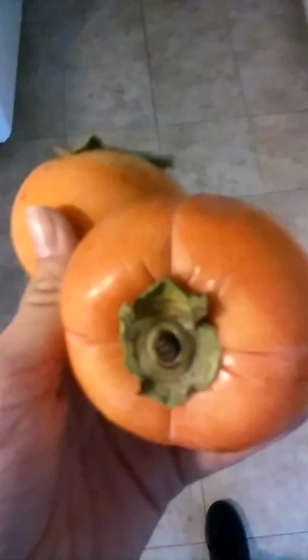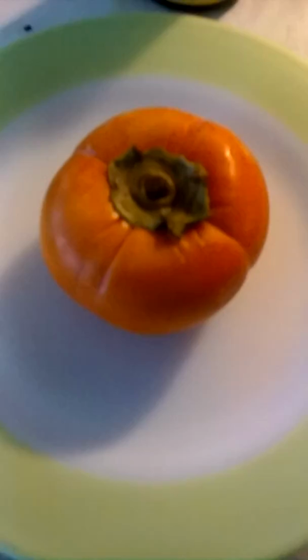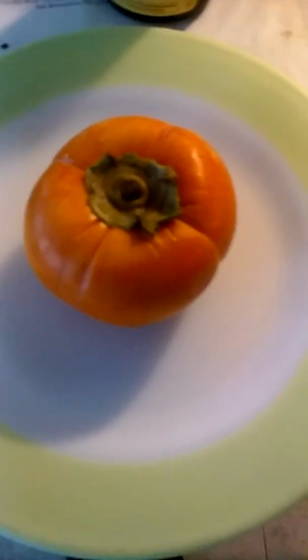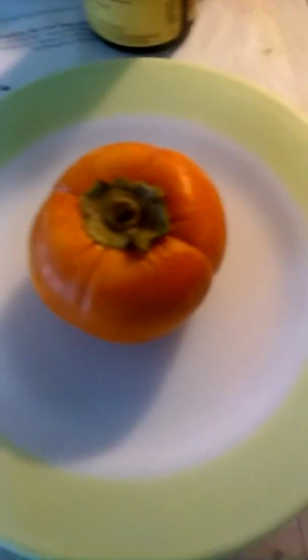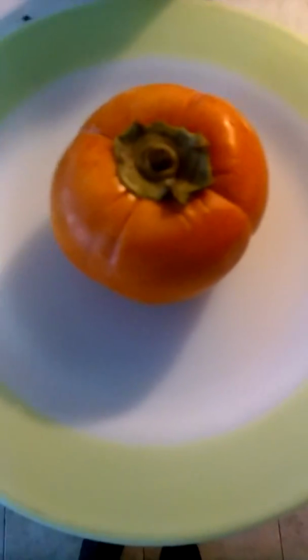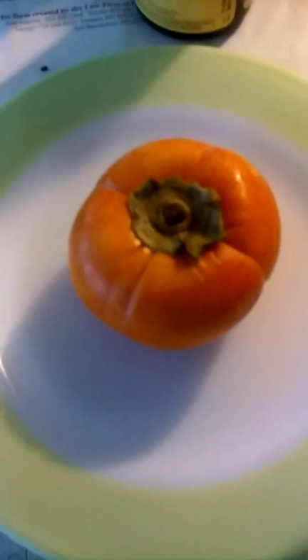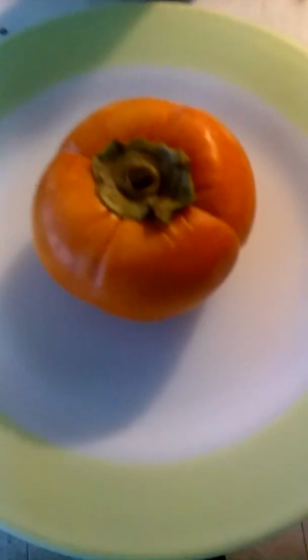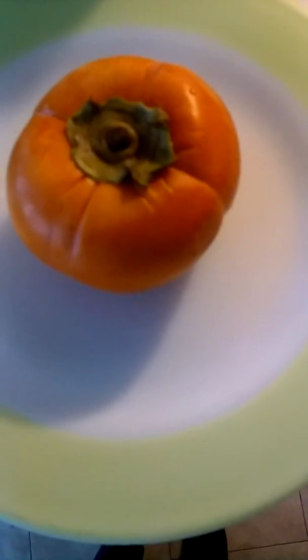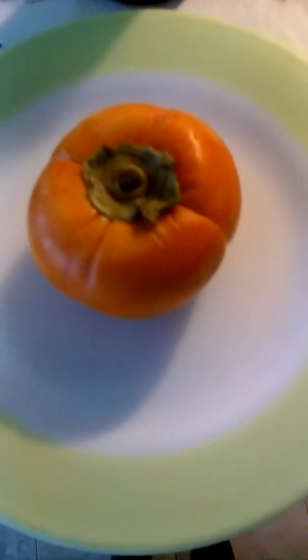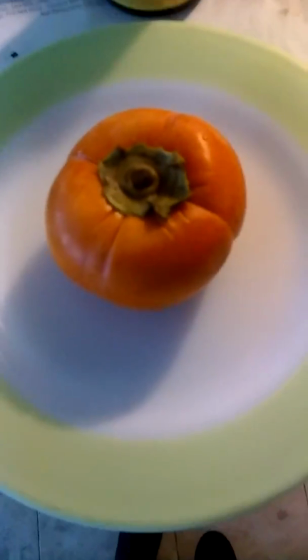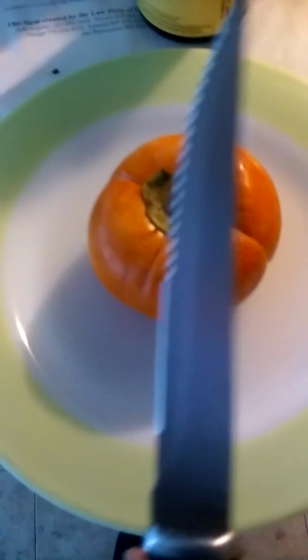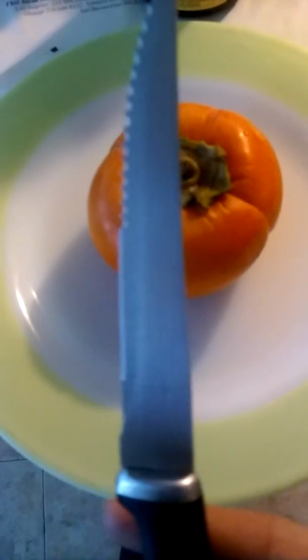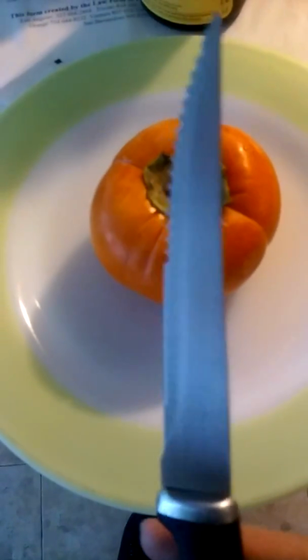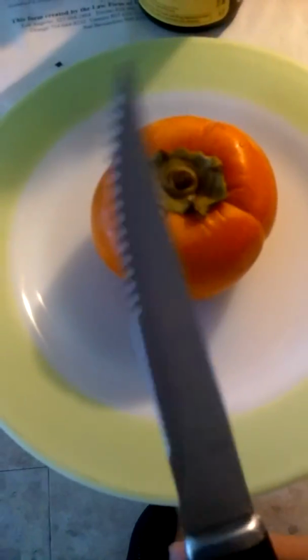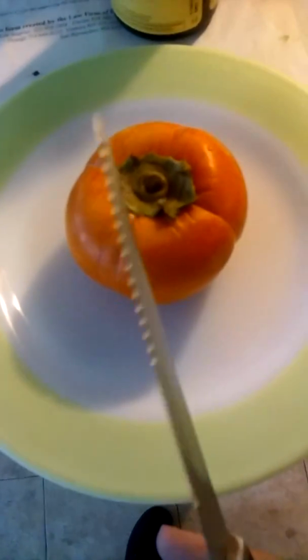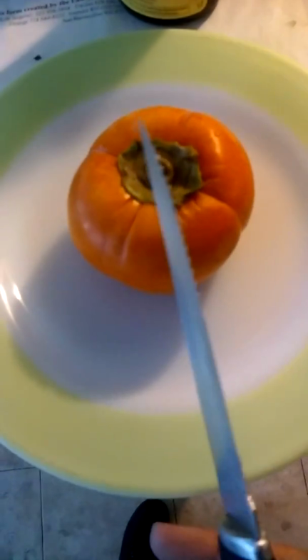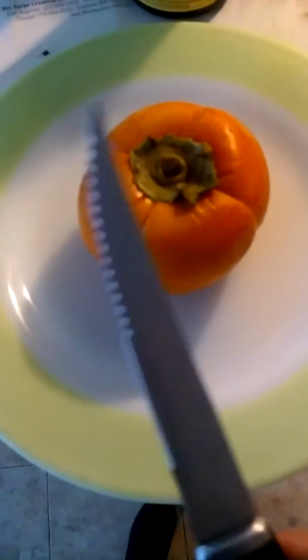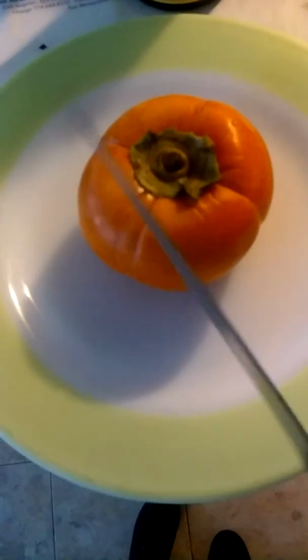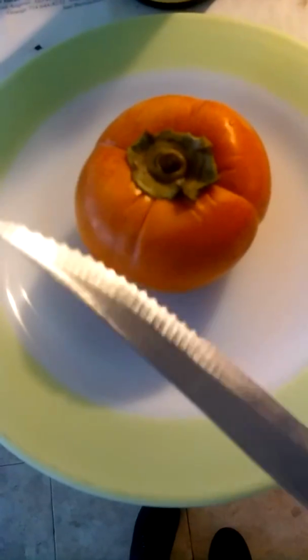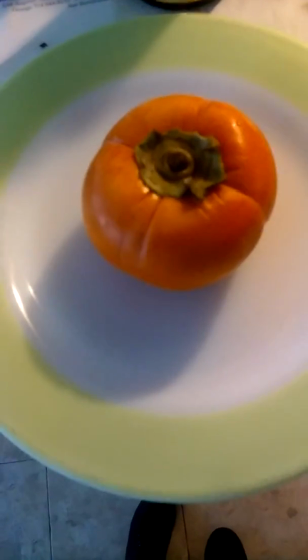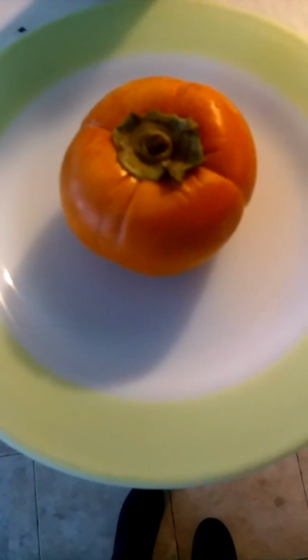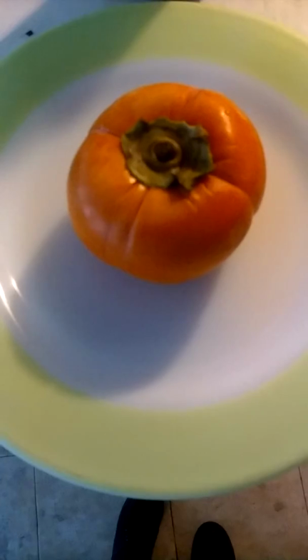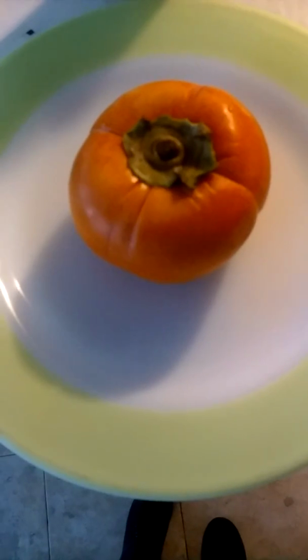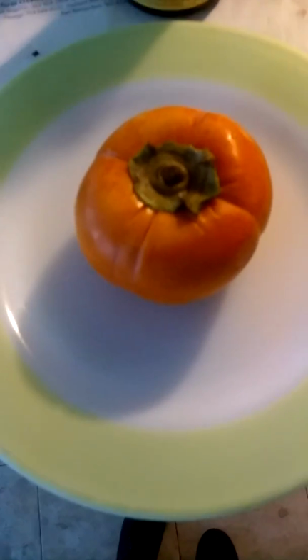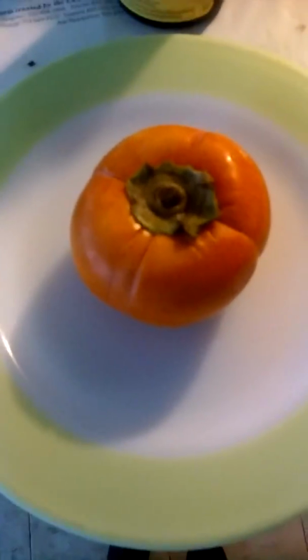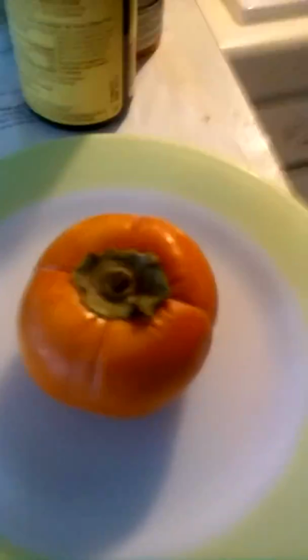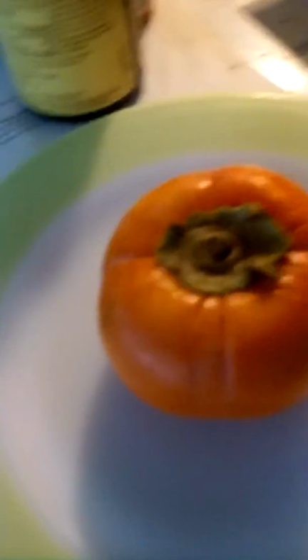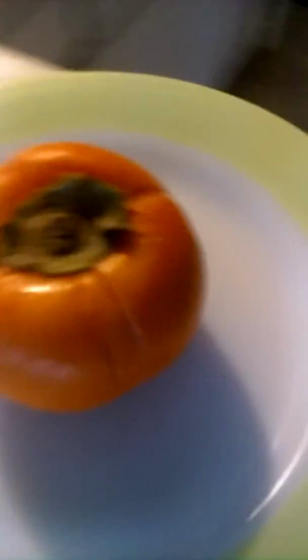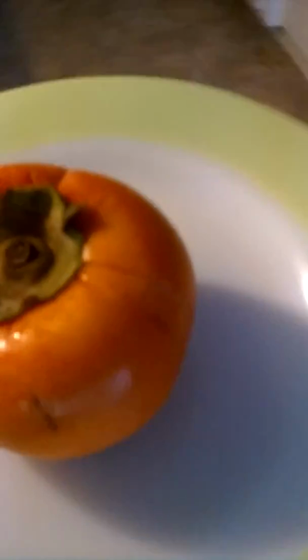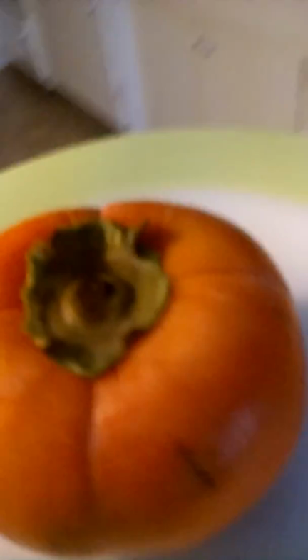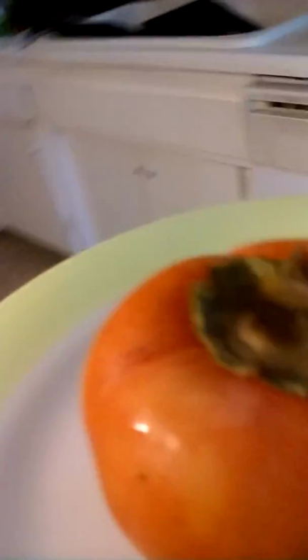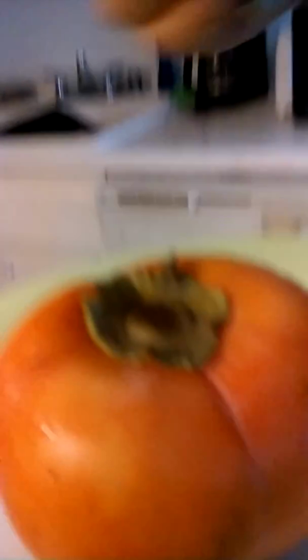Be right back. All right, I'm back. I've put it on a plate so I can cut it. I've grabbed myself a nice sharp knife. We'll see if it will cut open — if not, then we'll have to figure something else out. Let's see what's going to happen.